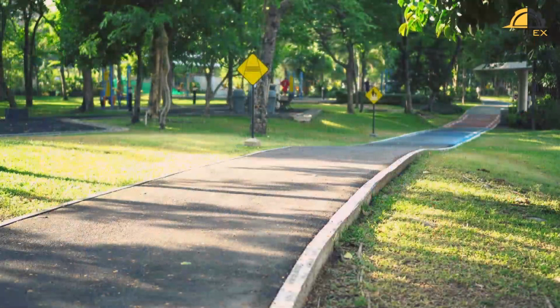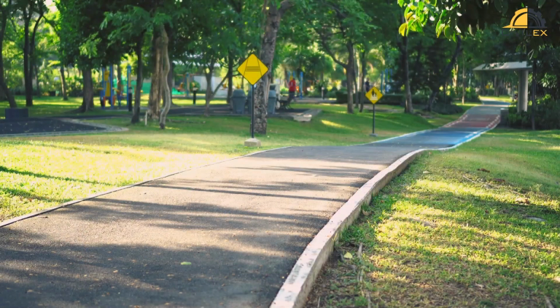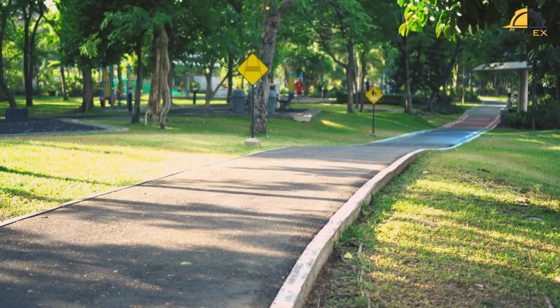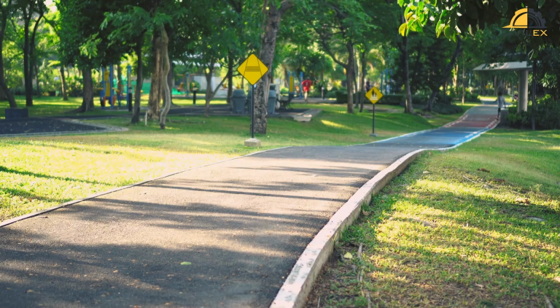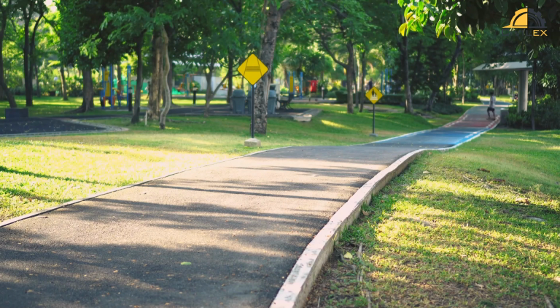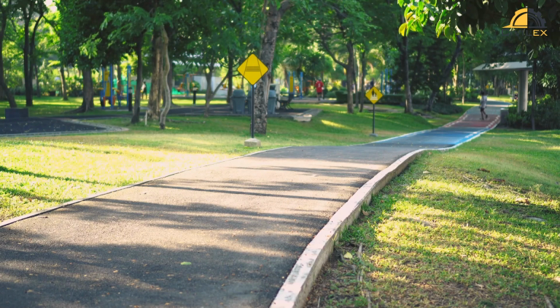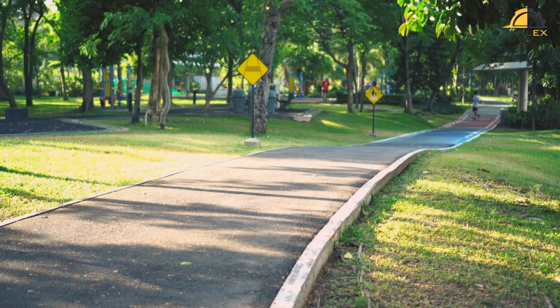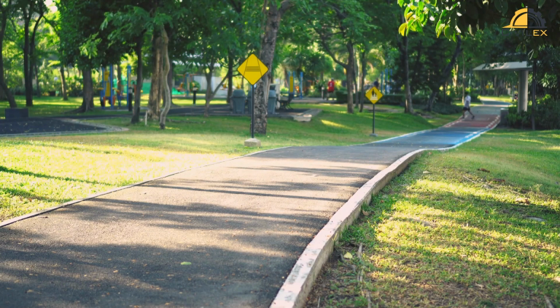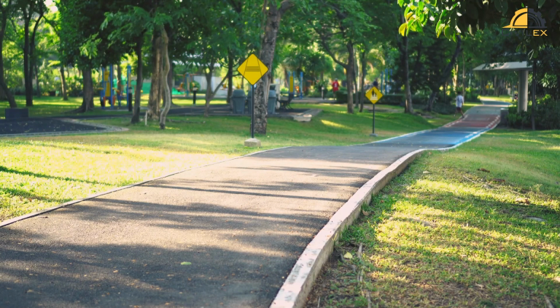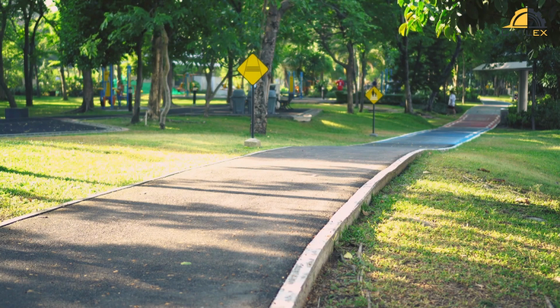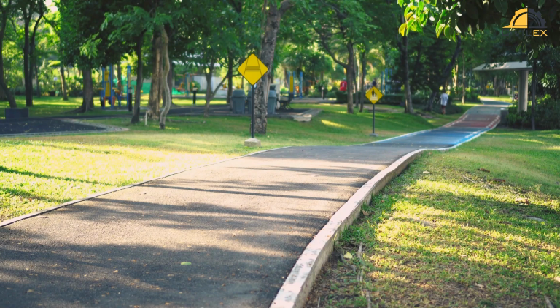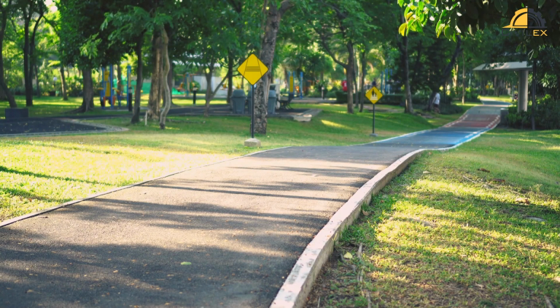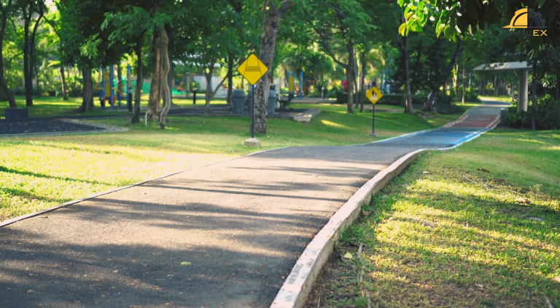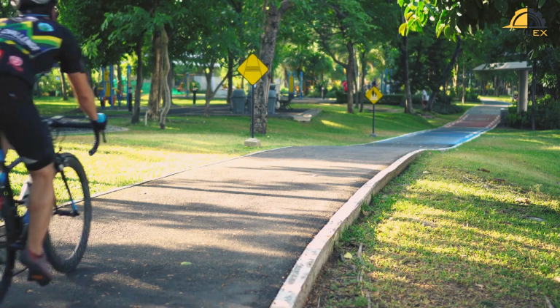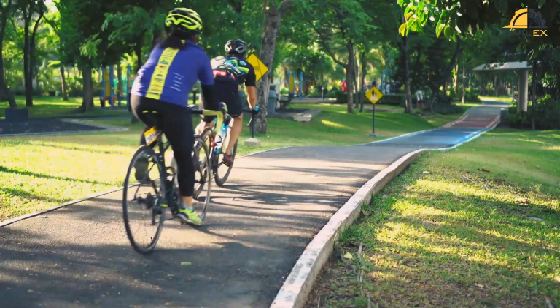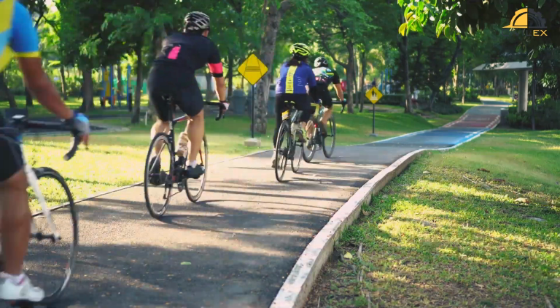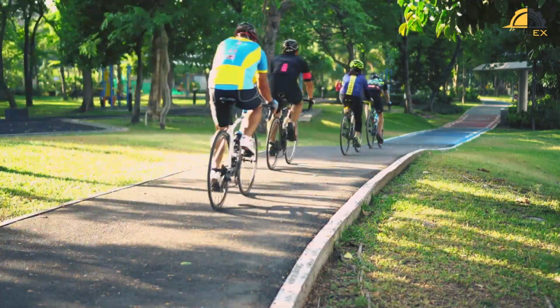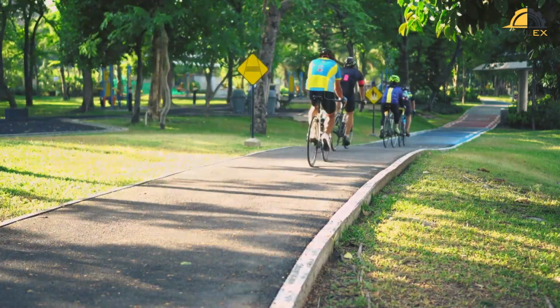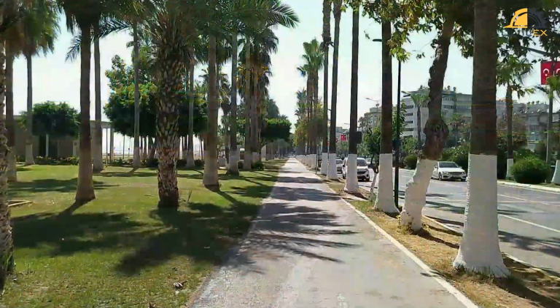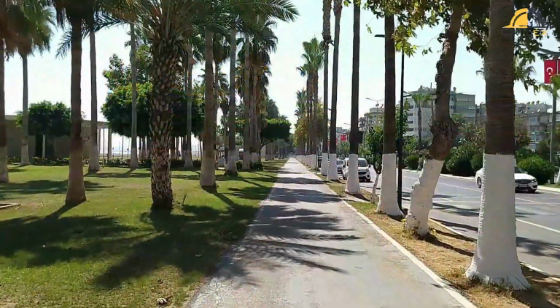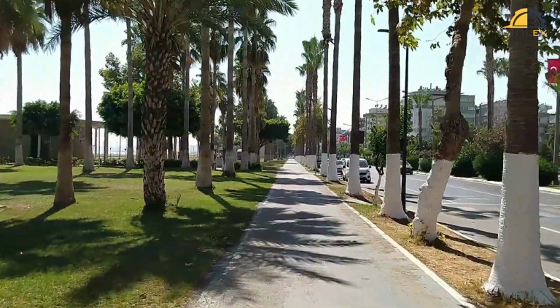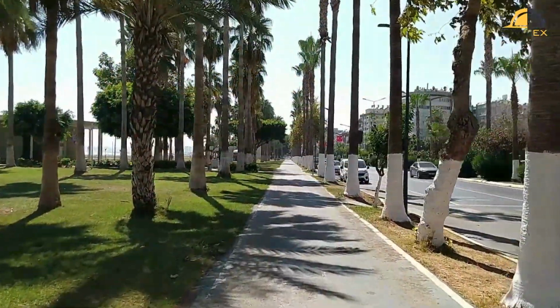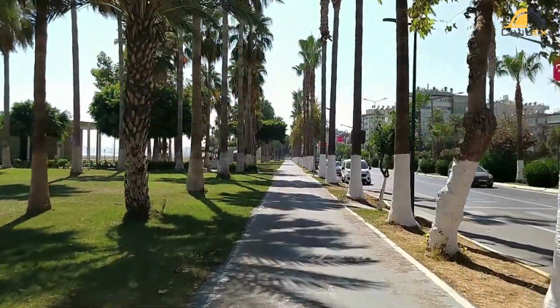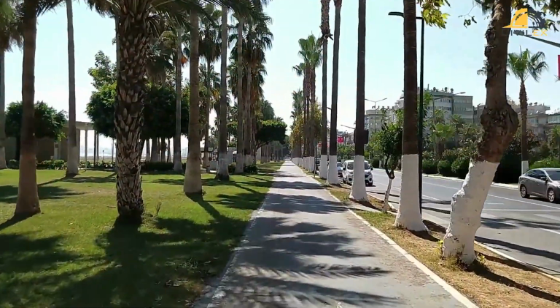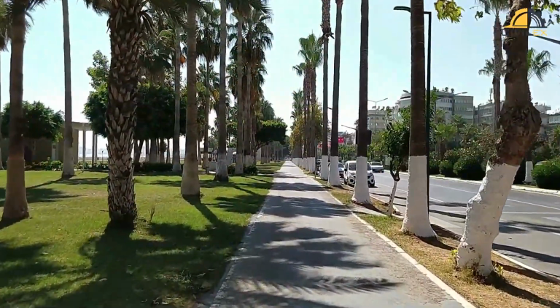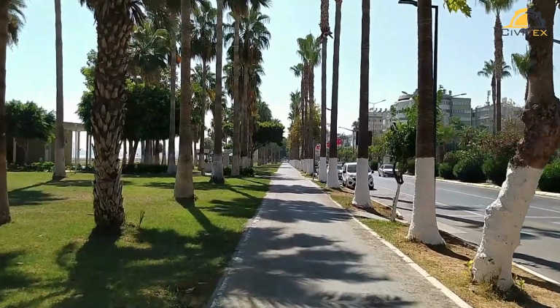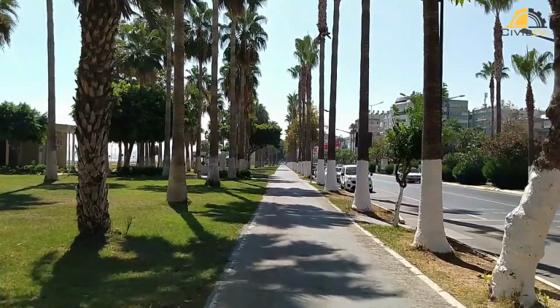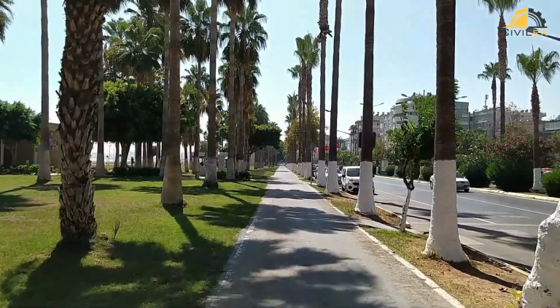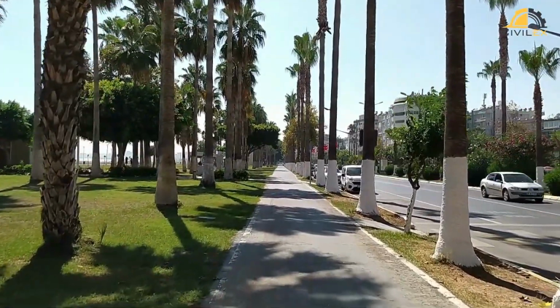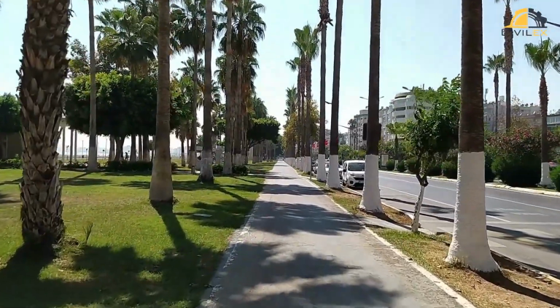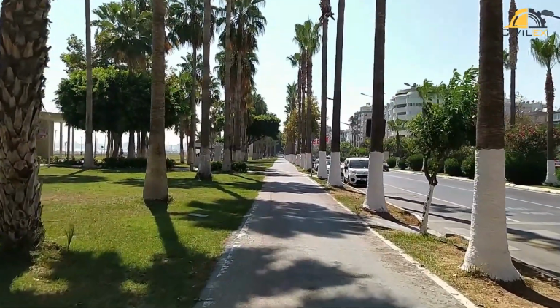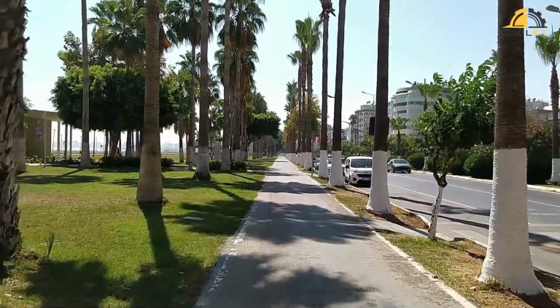Separated bike lanes are a game-changer. They provide a designated space for cyclists, separated from vehicle traffic. This design significantly reduces the risk of accidents and encourages more people to use their bikes for commuting and recreation.